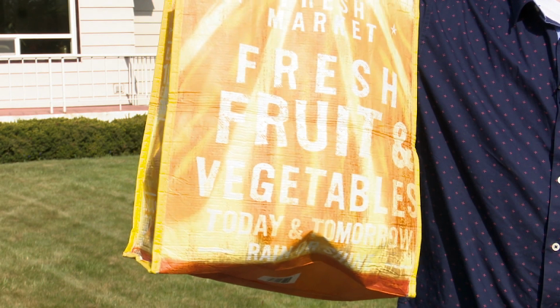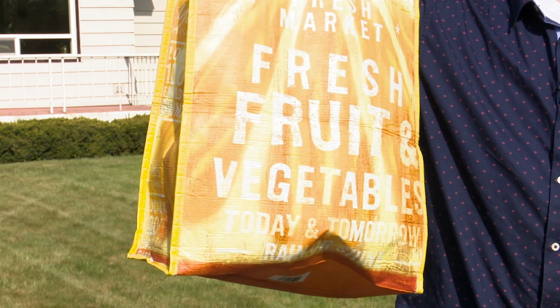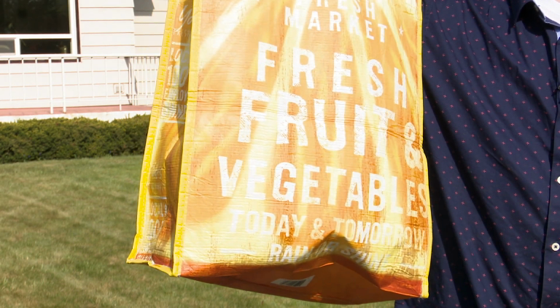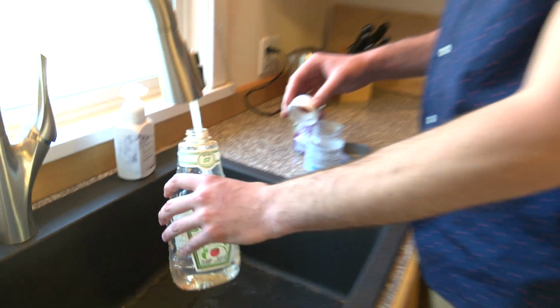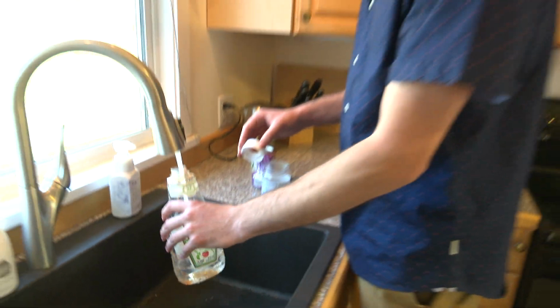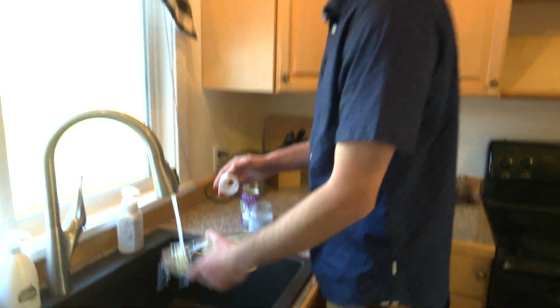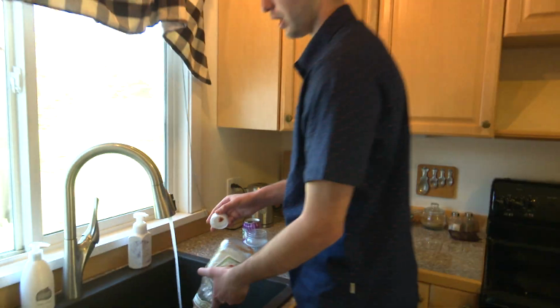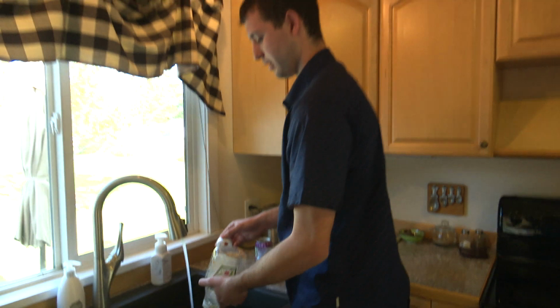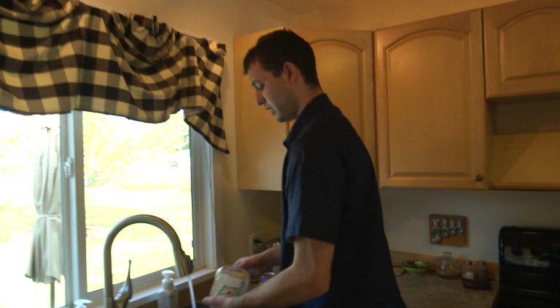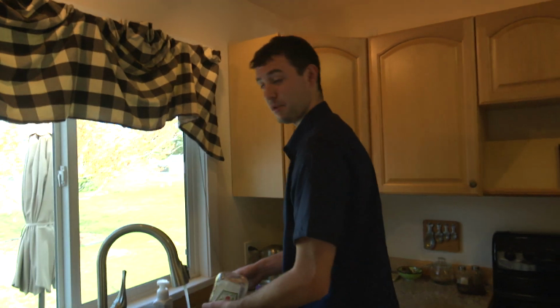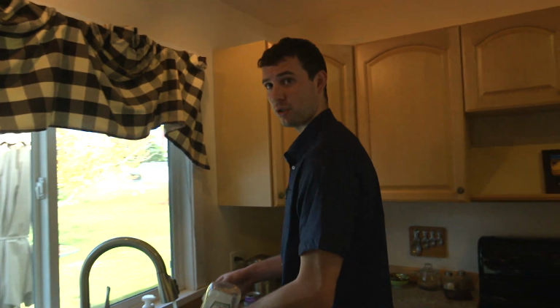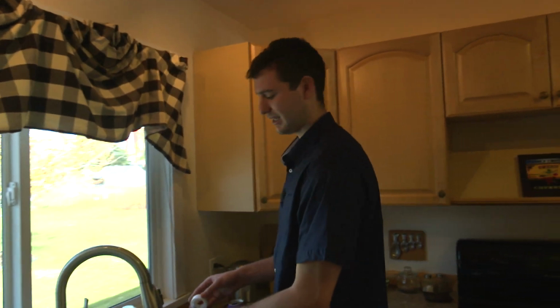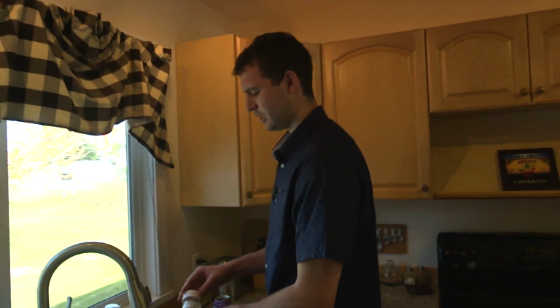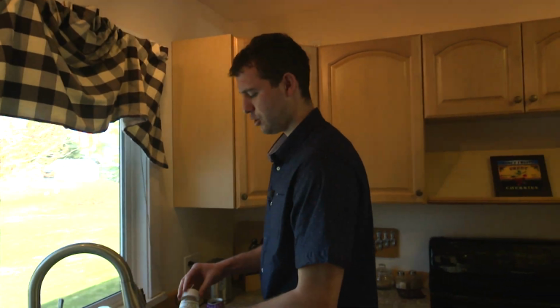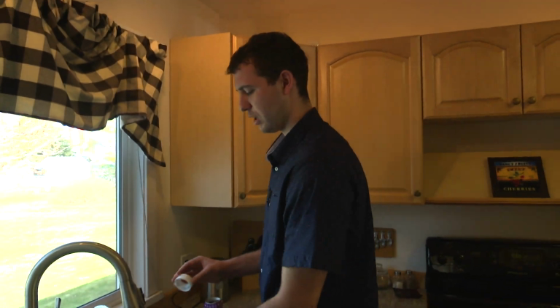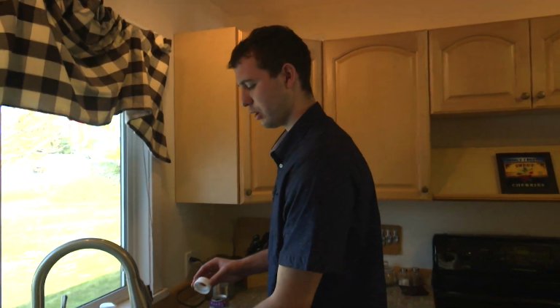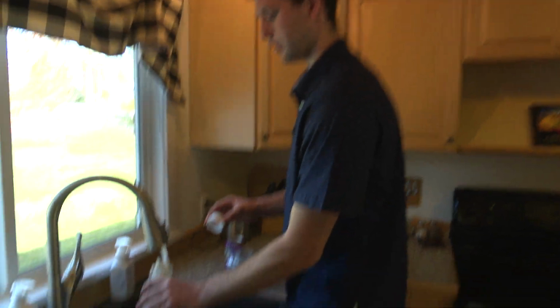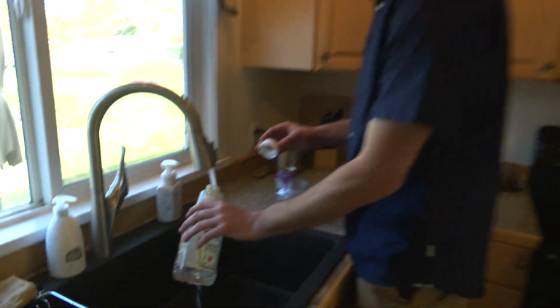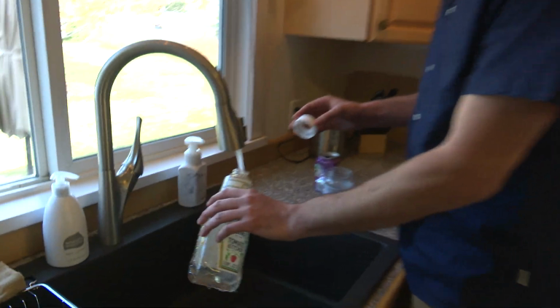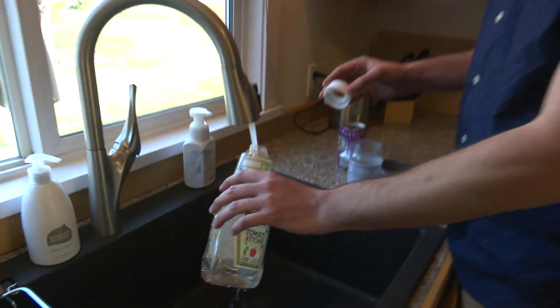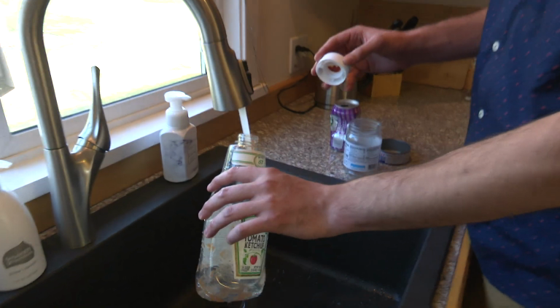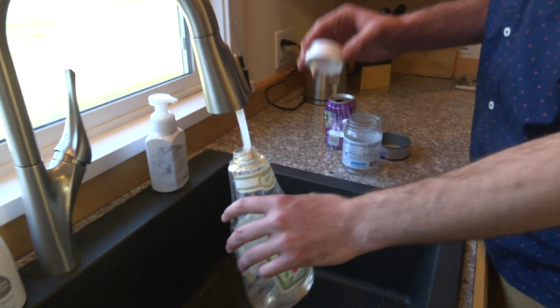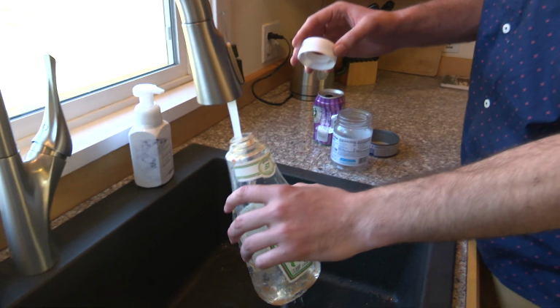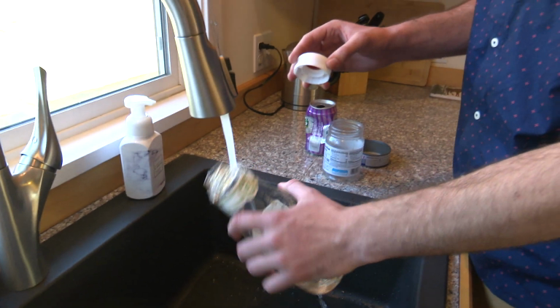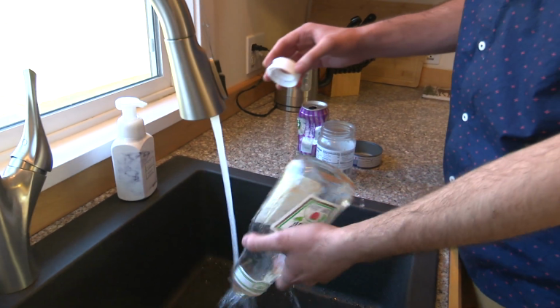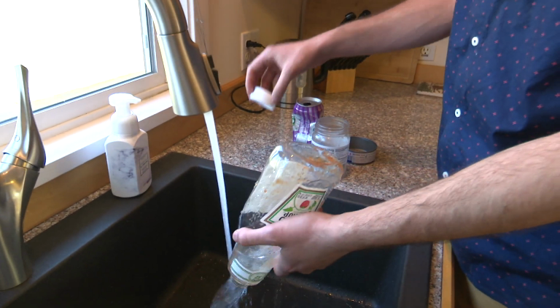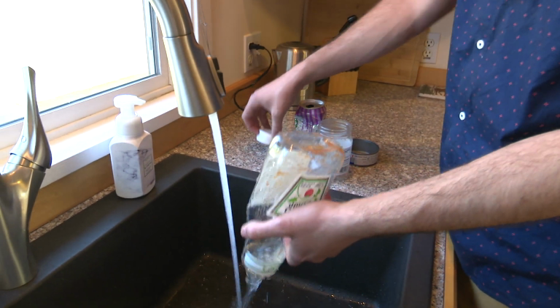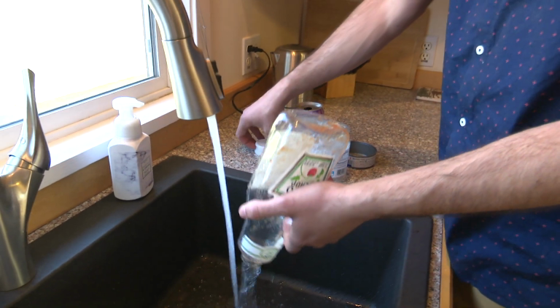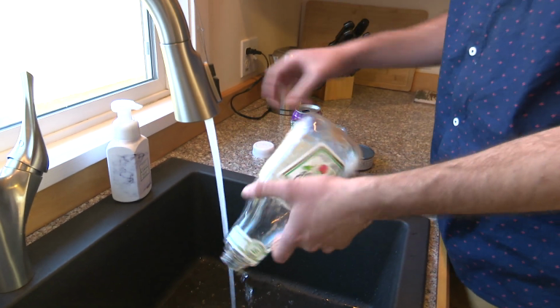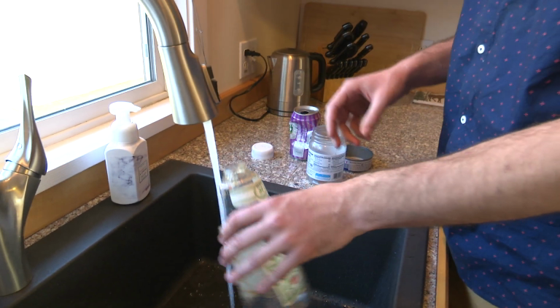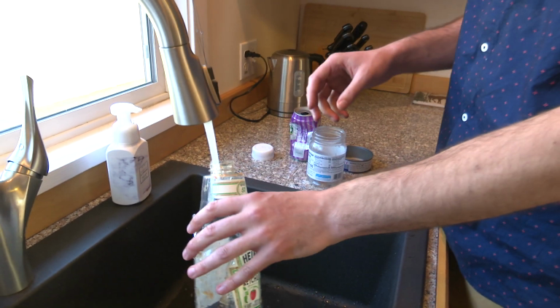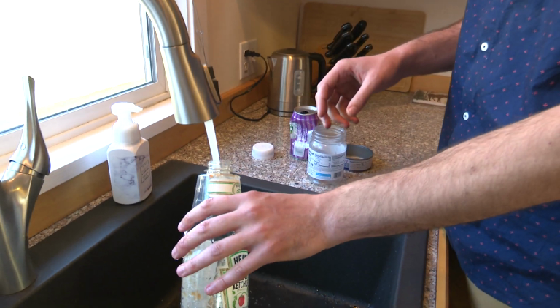Another thing you can try is the wash and squash method. To keep your blue cart clean, you can wash out all containers before putting them in. And make sure to take your lid off and throw that in the trash — we don't need those in our recycling program.